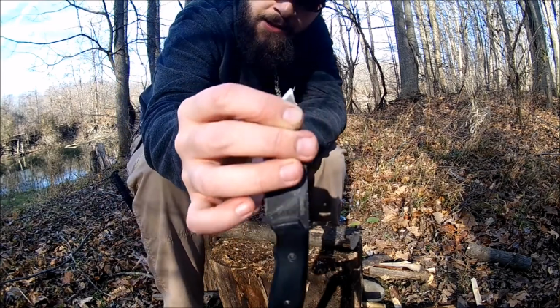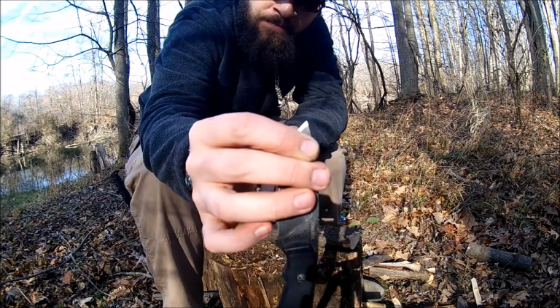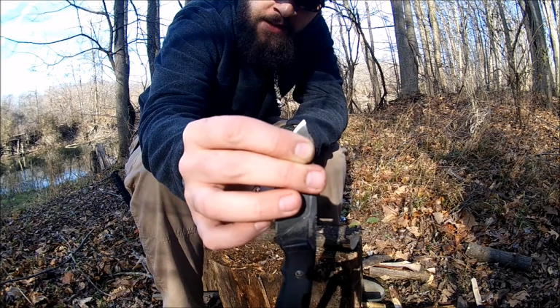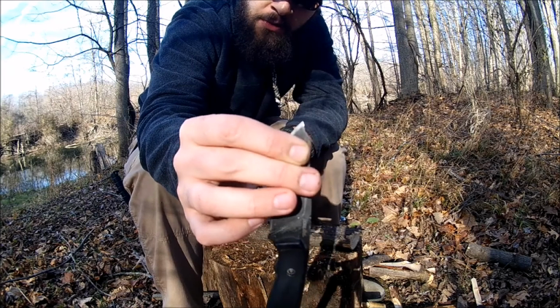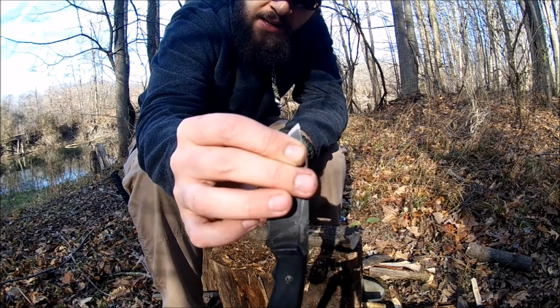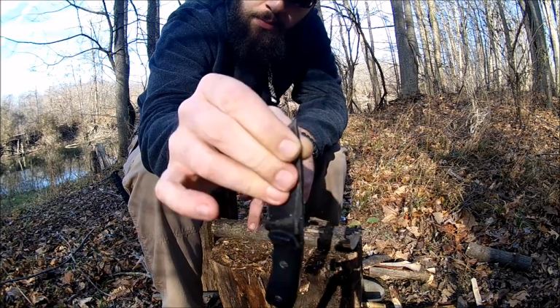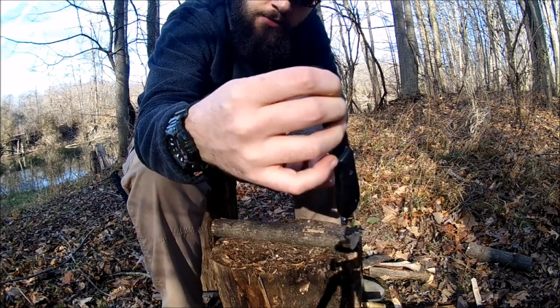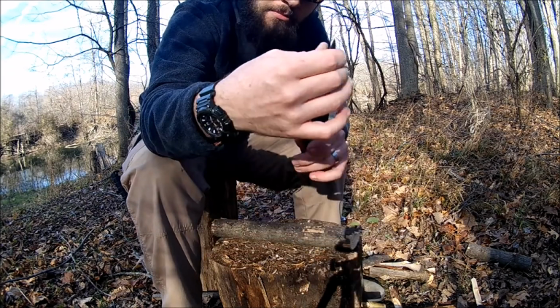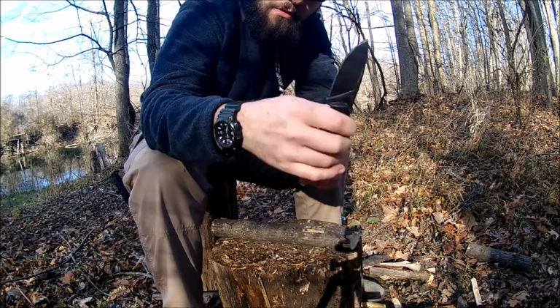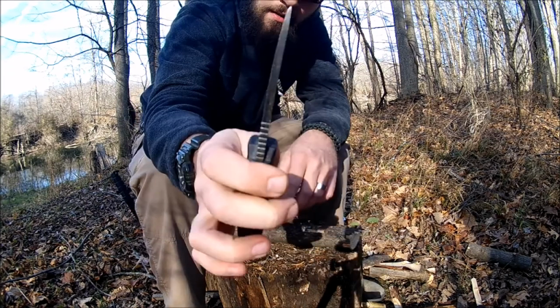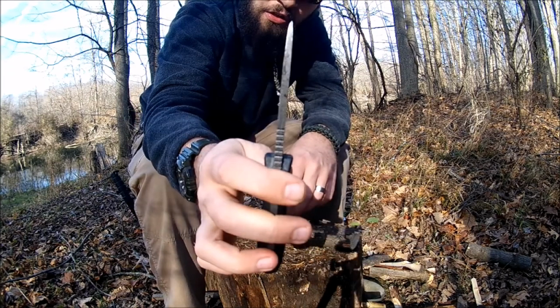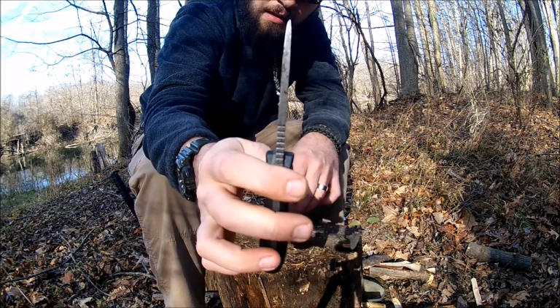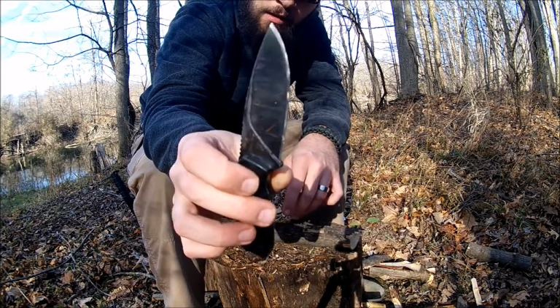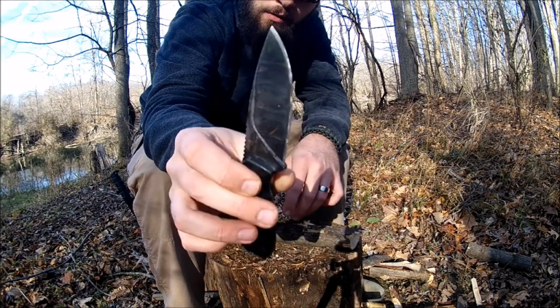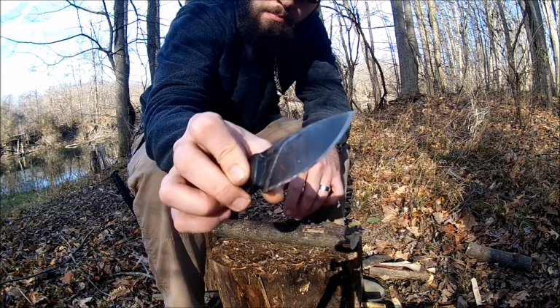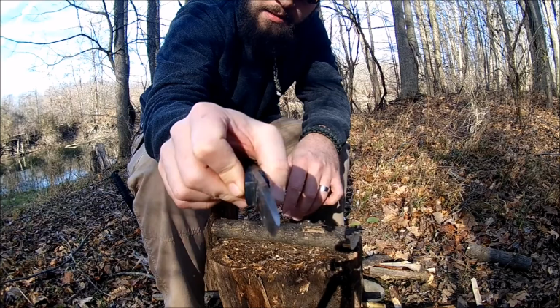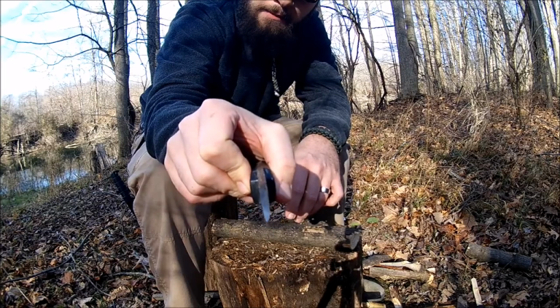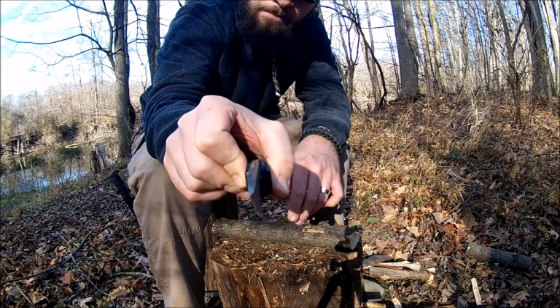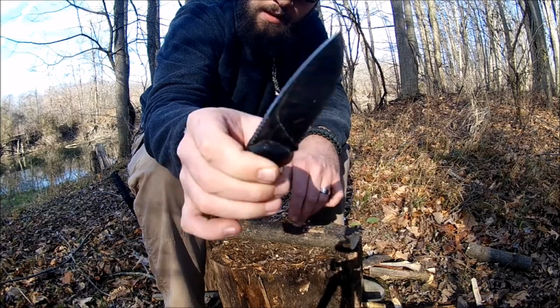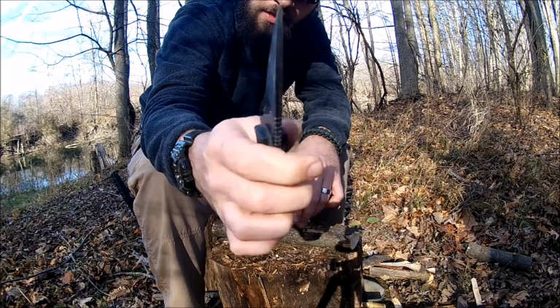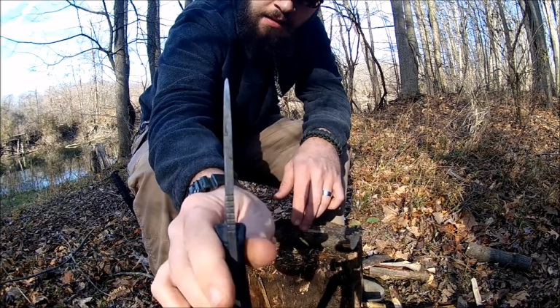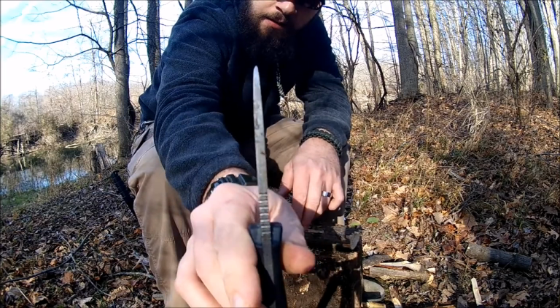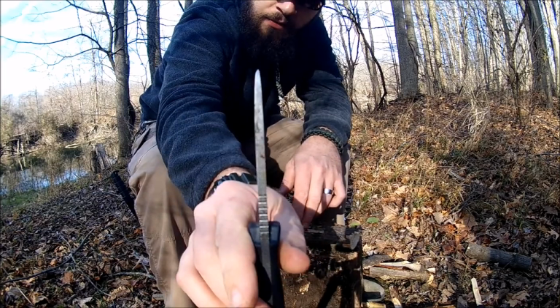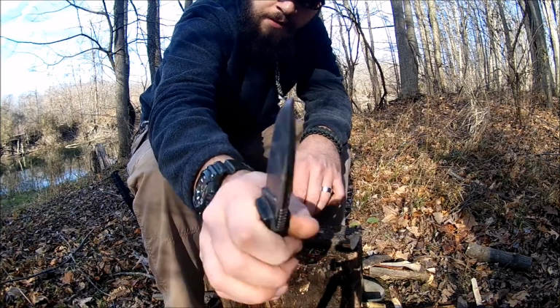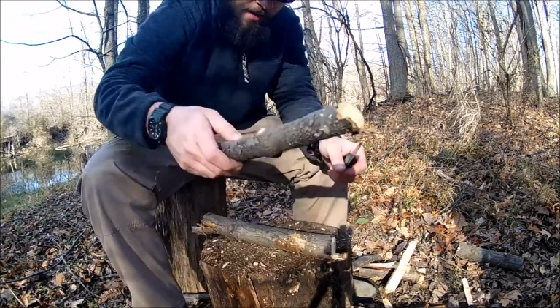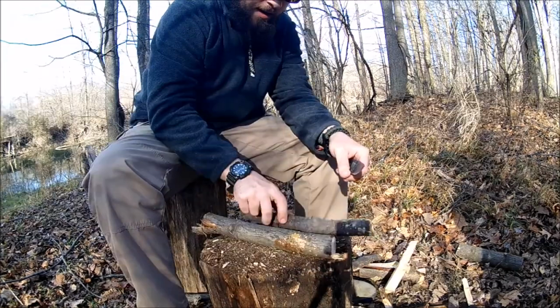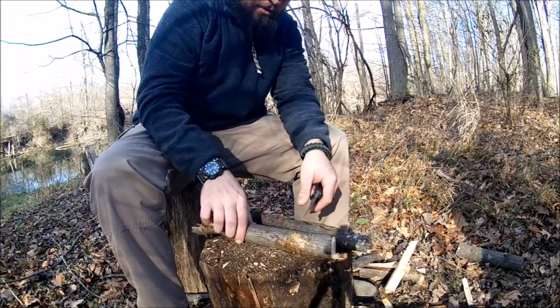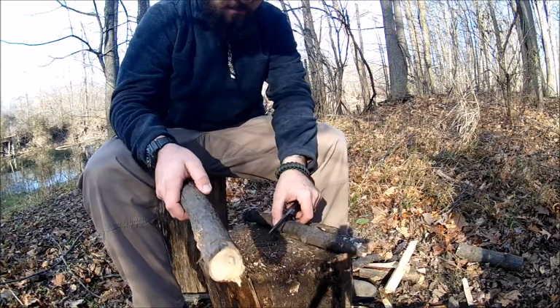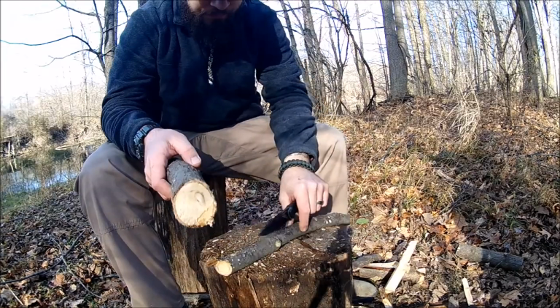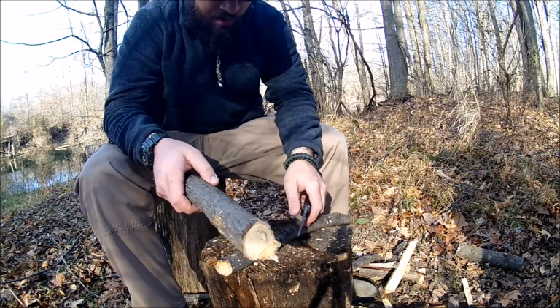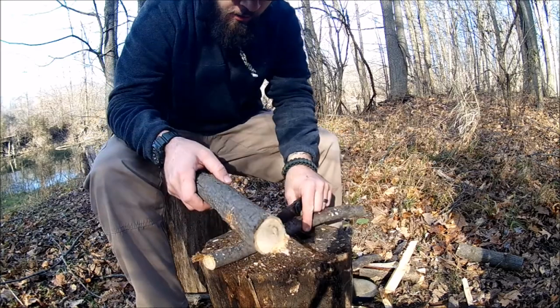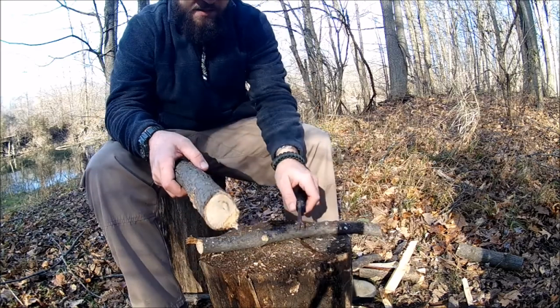After doing that tip test and banging on just this much of the tip, you would think it would break or something, but this is a very thick, very robust knife. Now let's try some cross batoning.